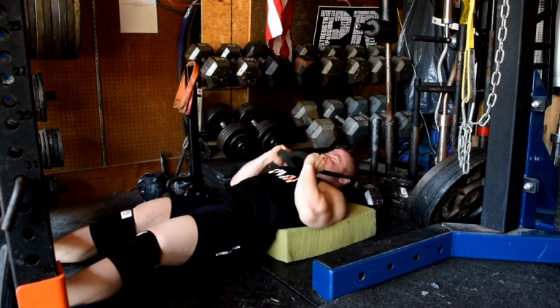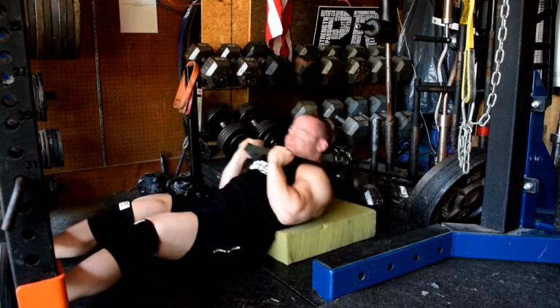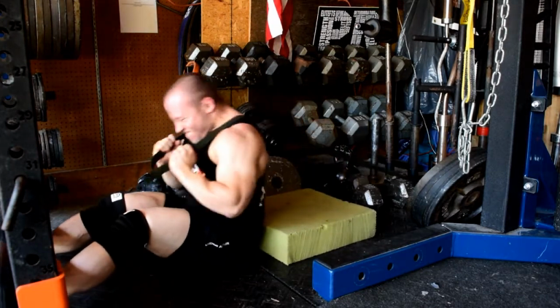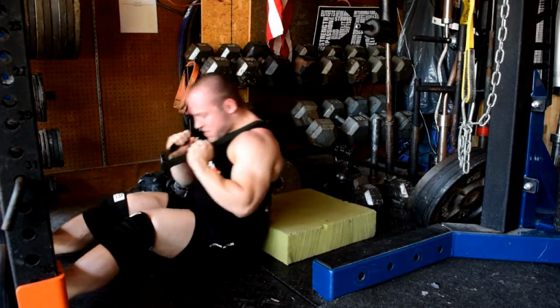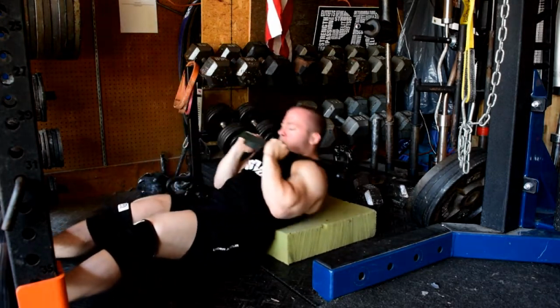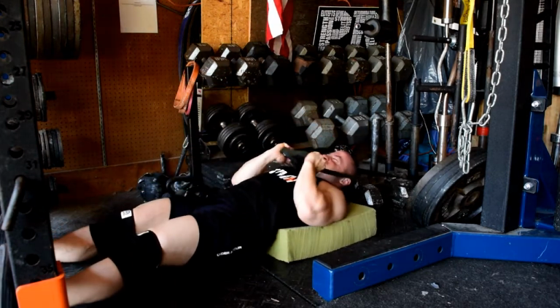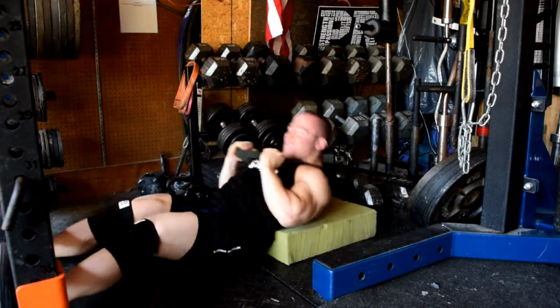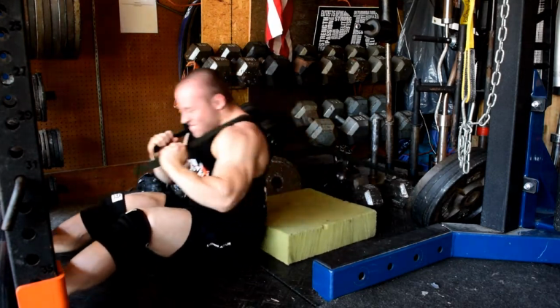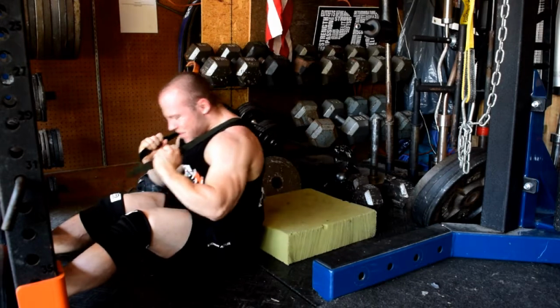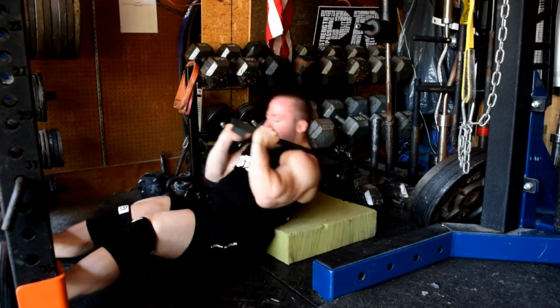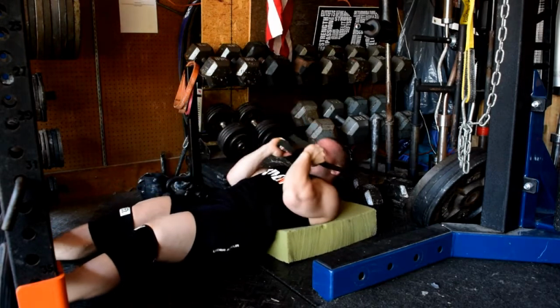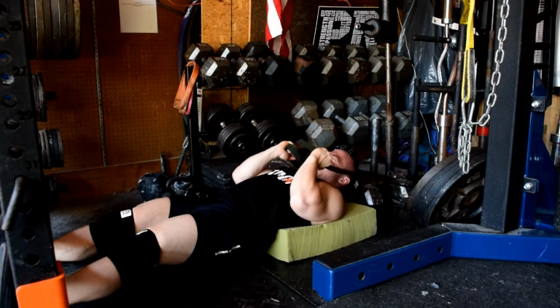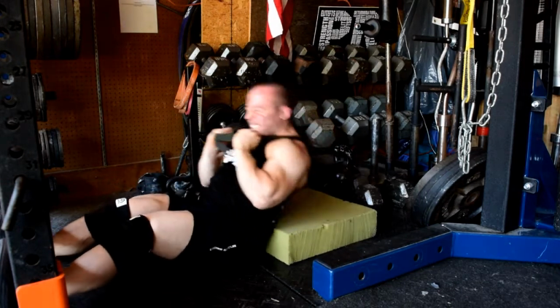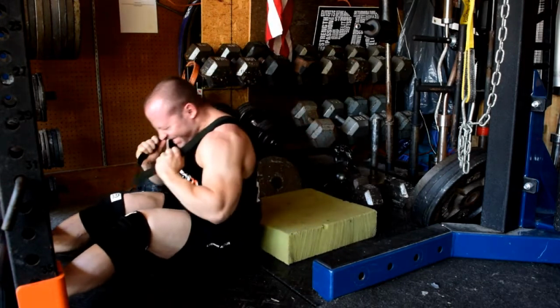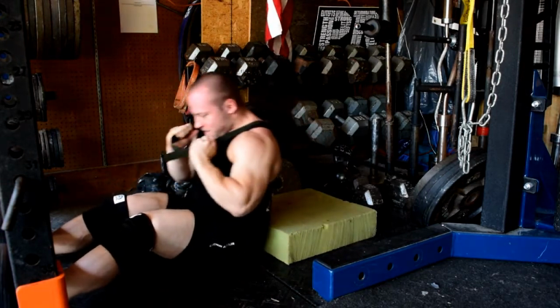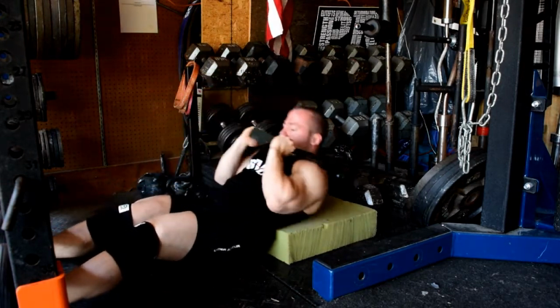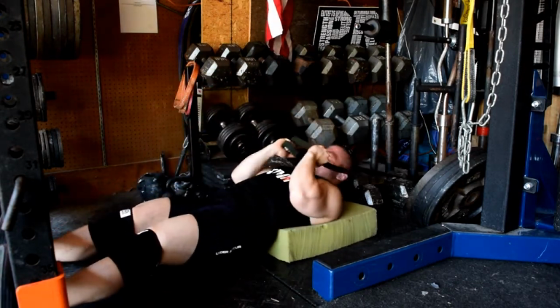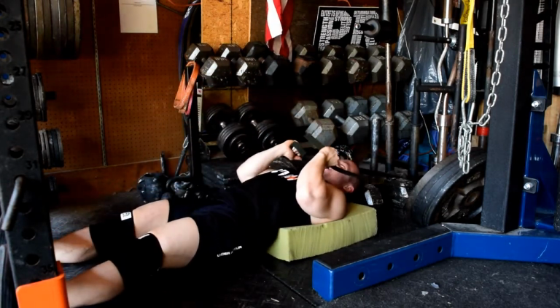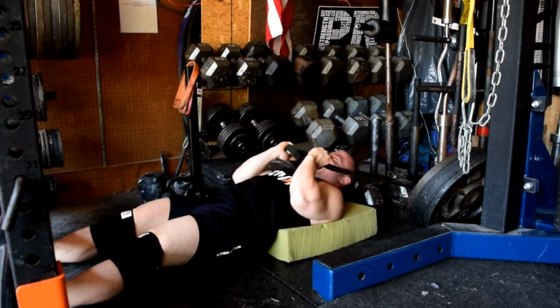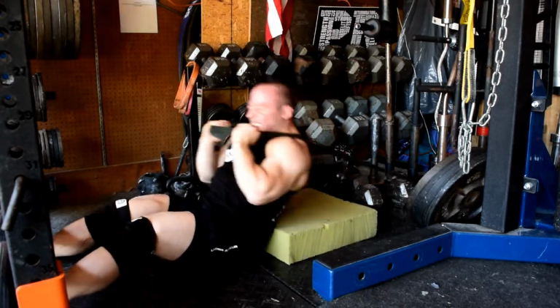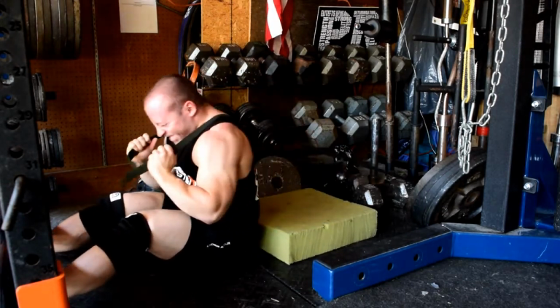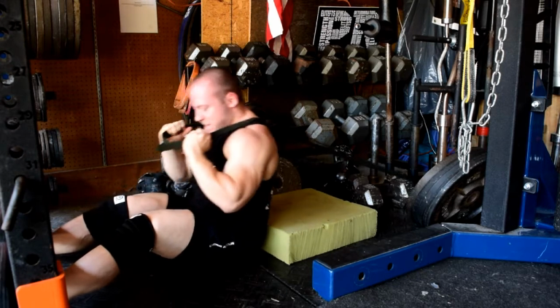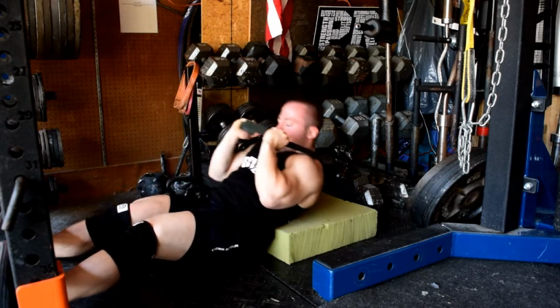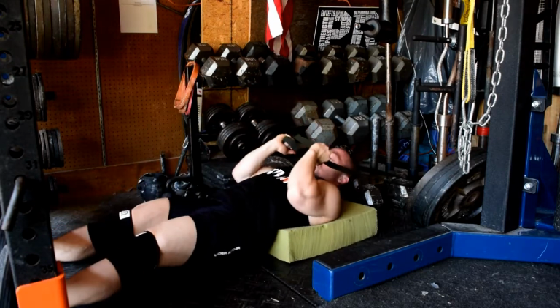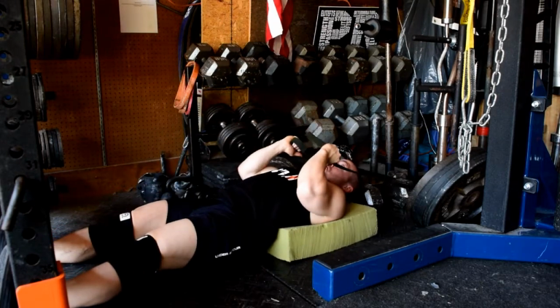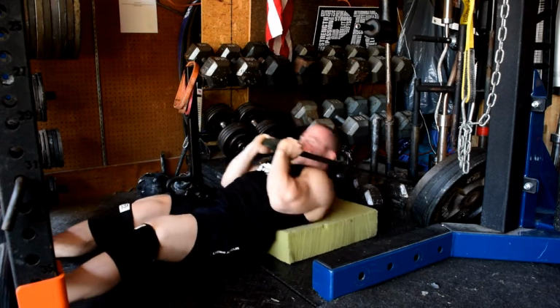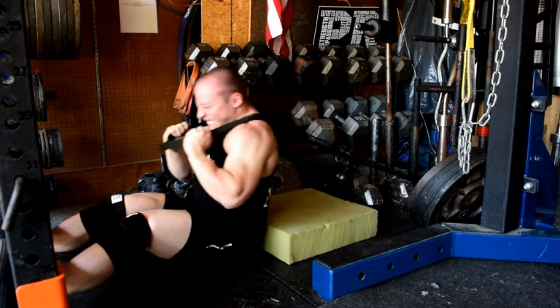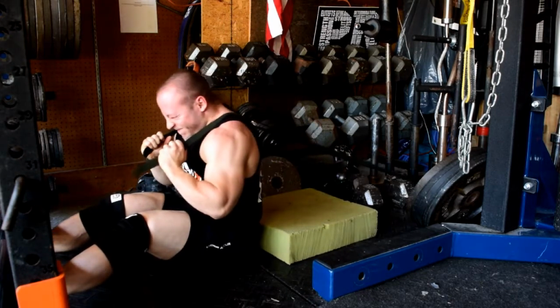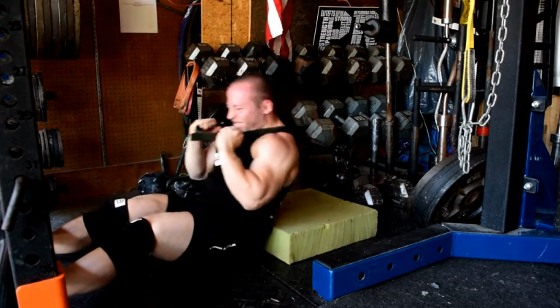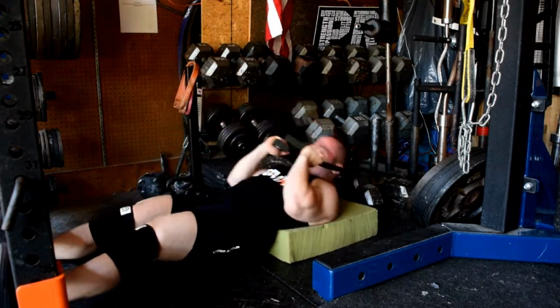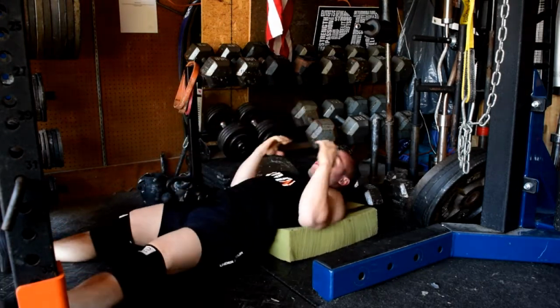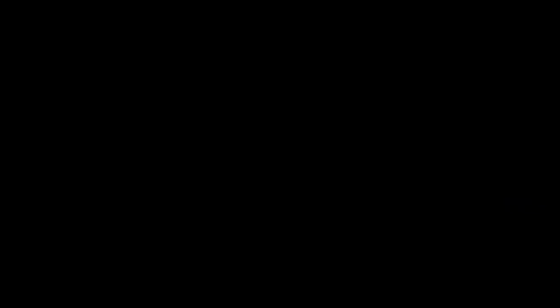So overall, really good training day. I think there were some prowler pushes at the end, but really fun training day. Training's going well. Thanks for checking in and you can keep up with my stuff on EliteFTS.com.